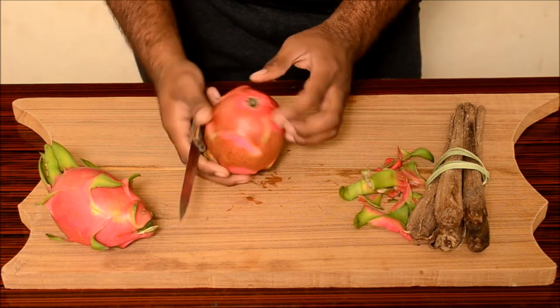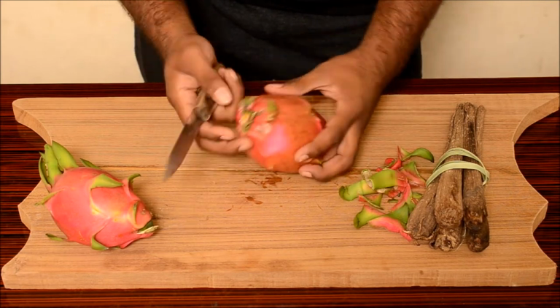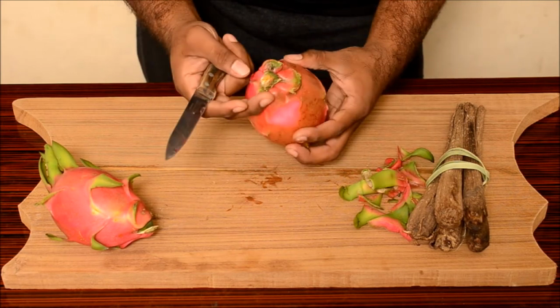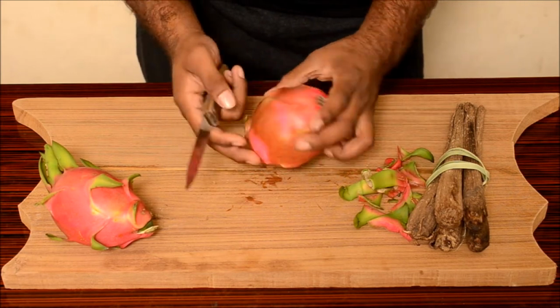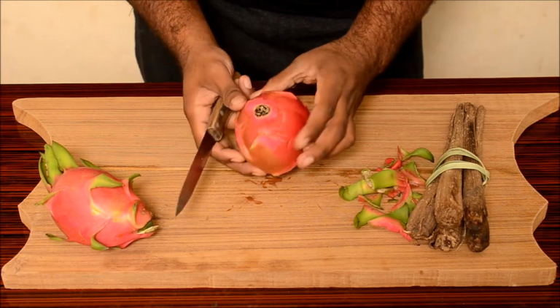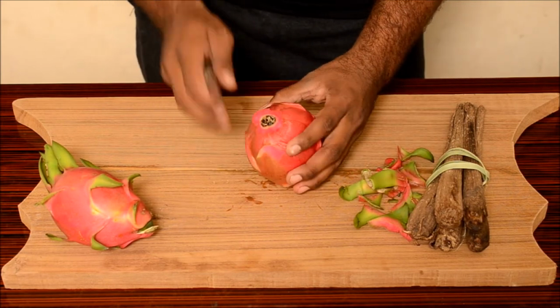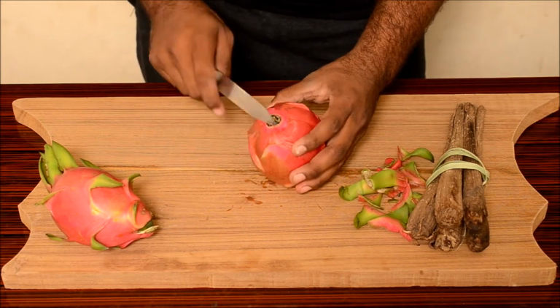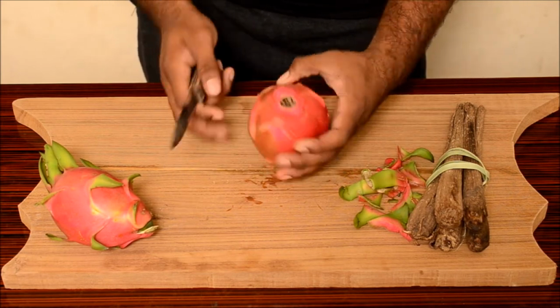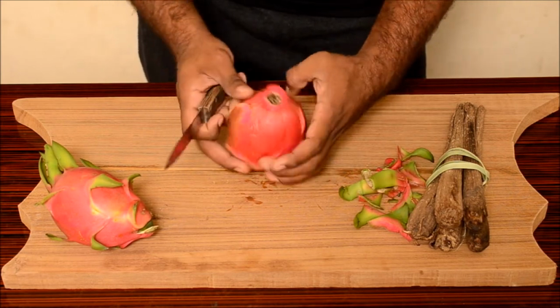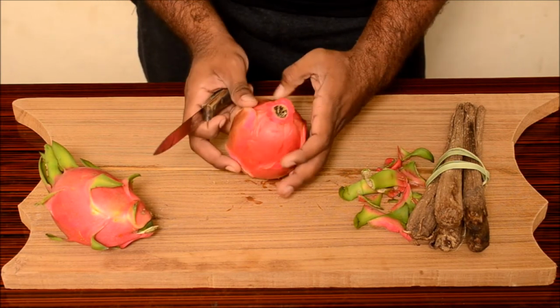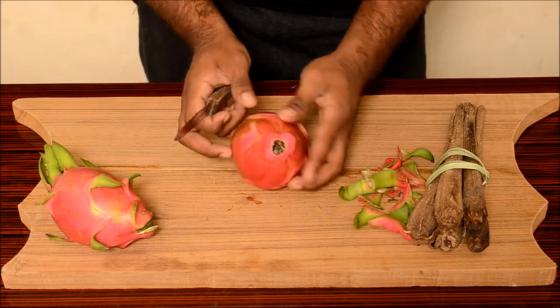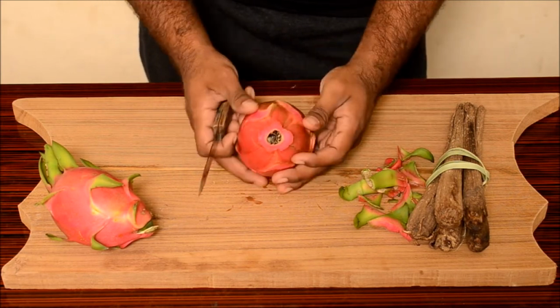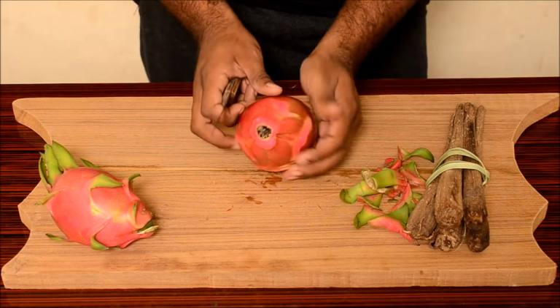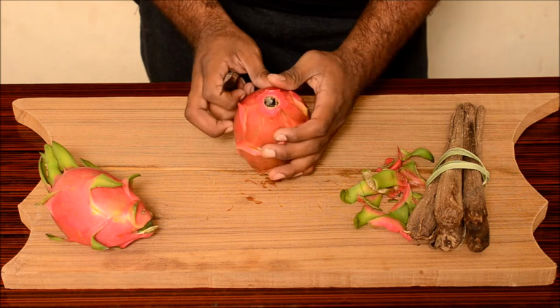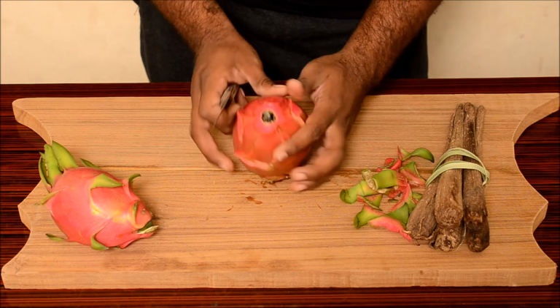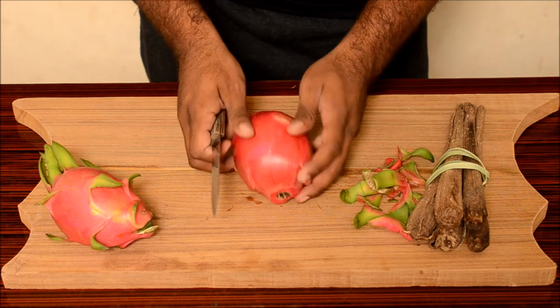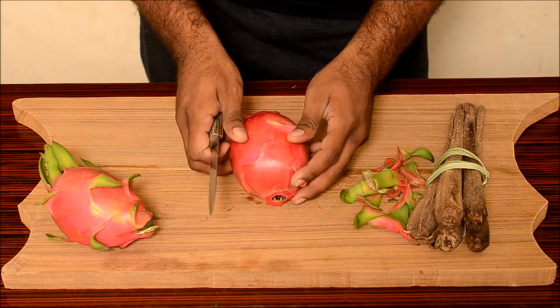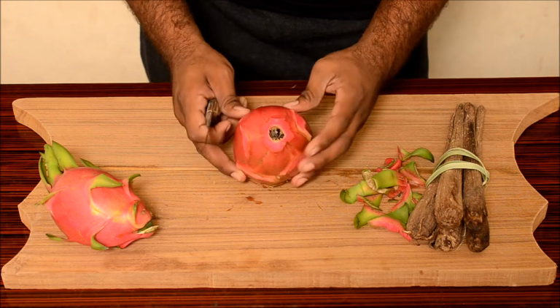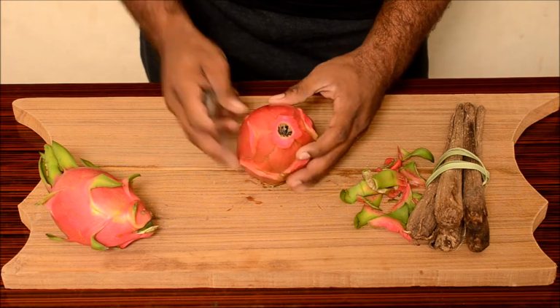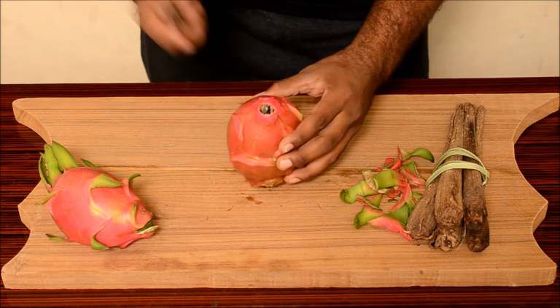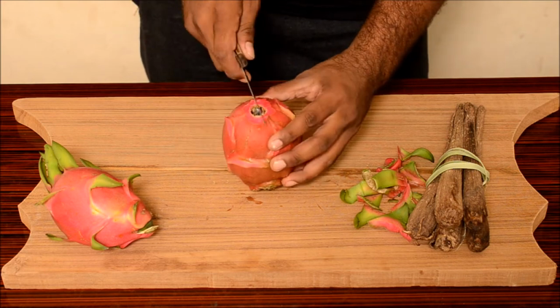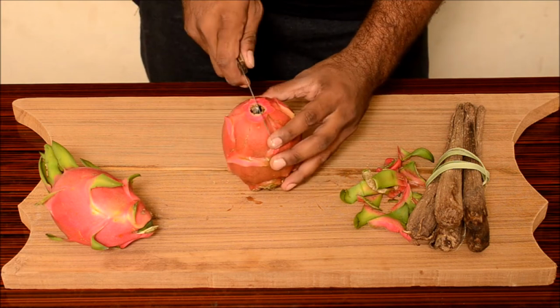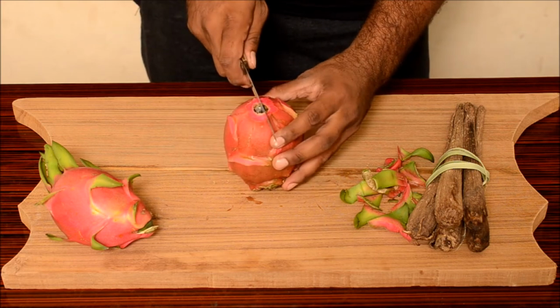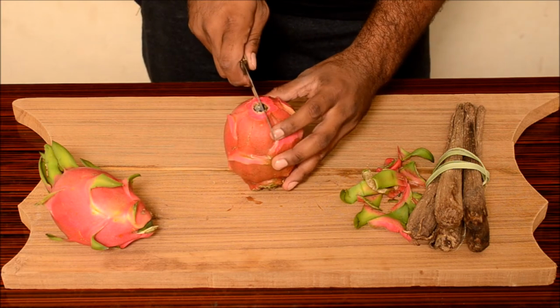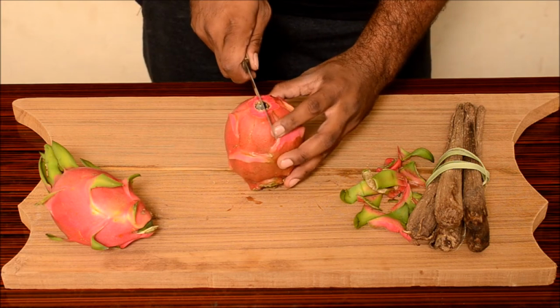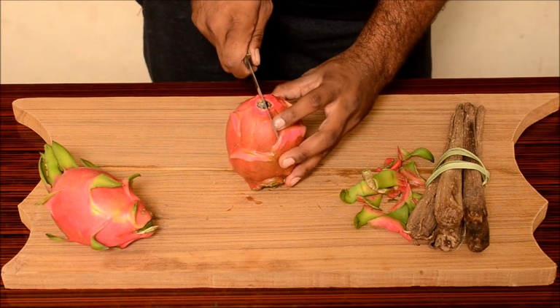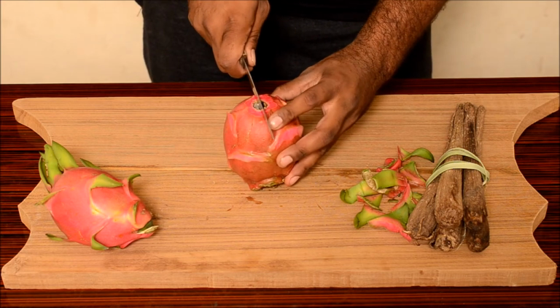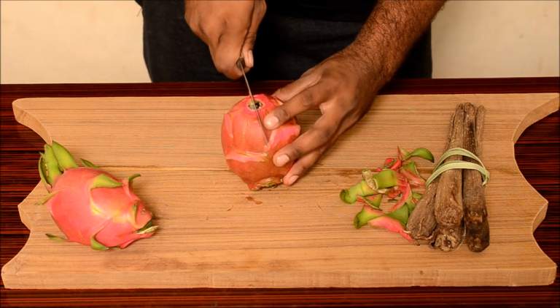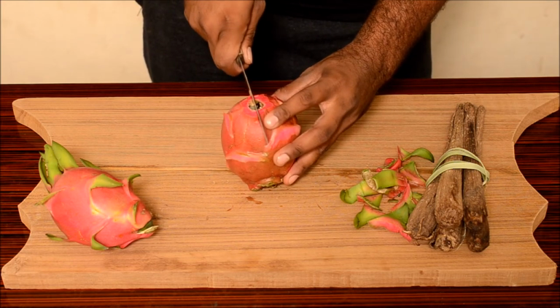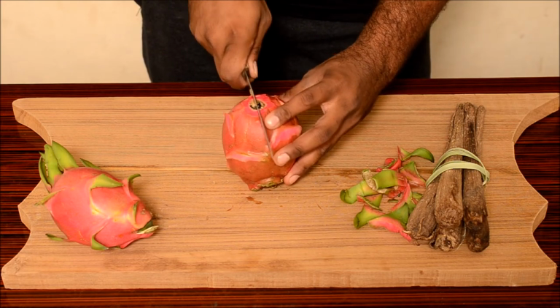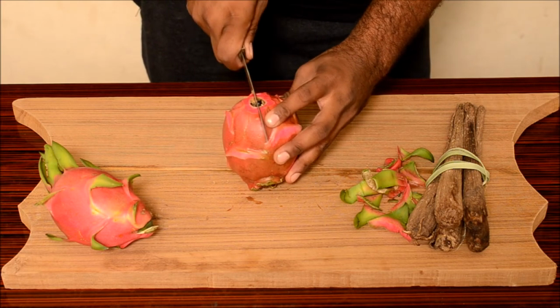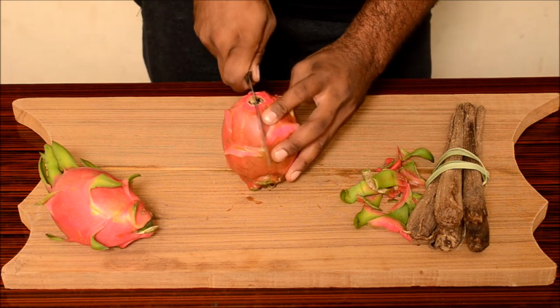We have removed the top part. Now we have got a nice easy-to-cut fruit. So, cut it from the center.